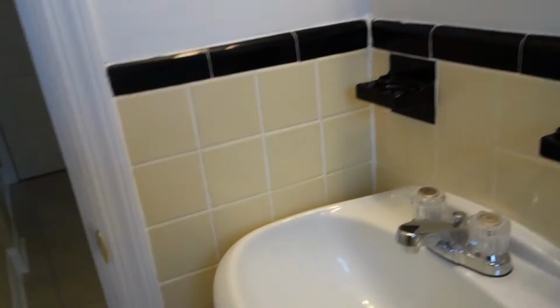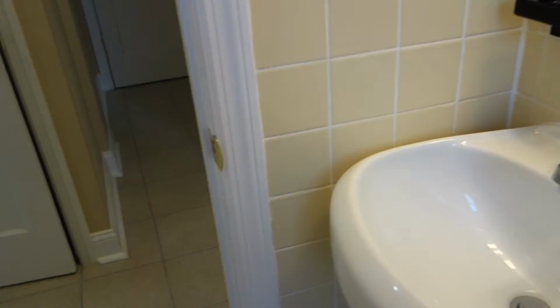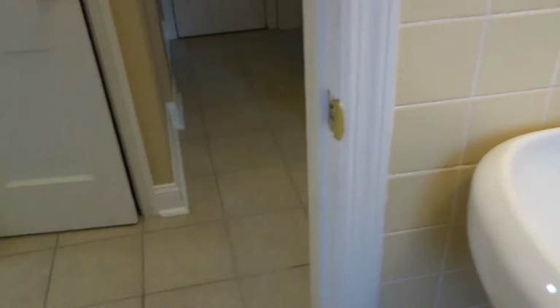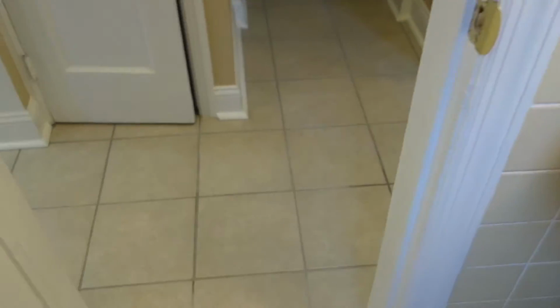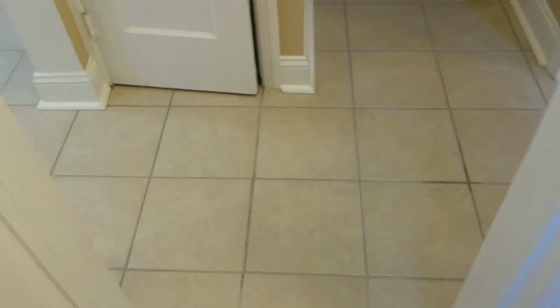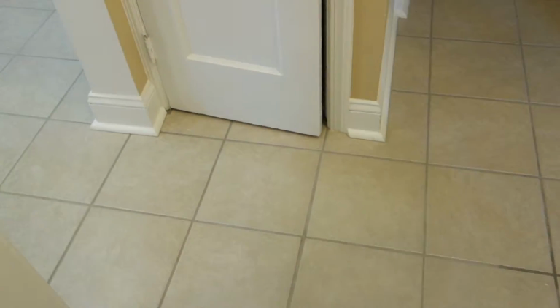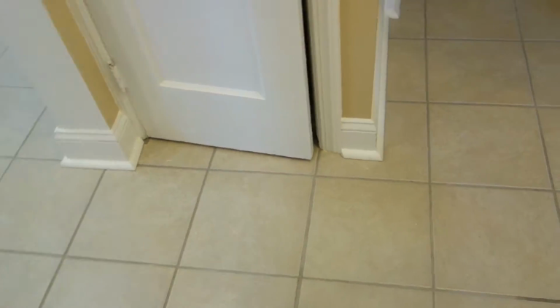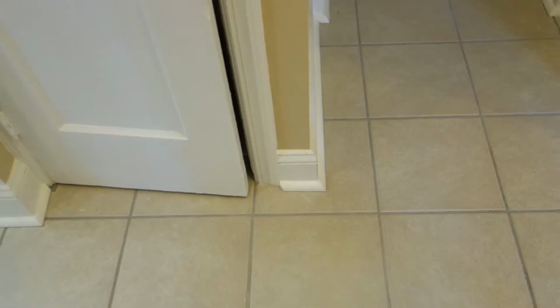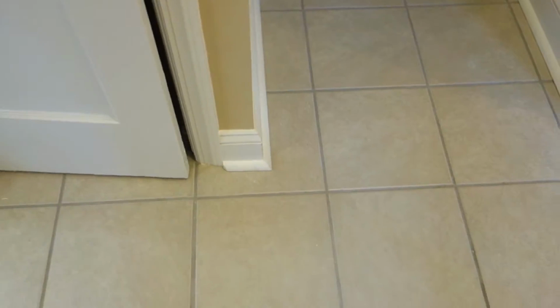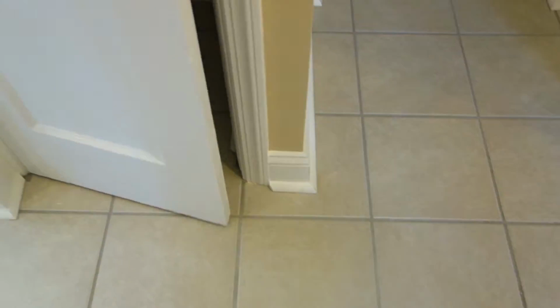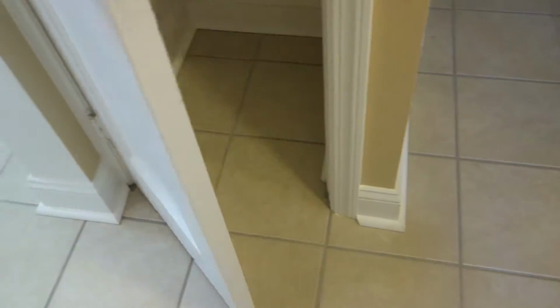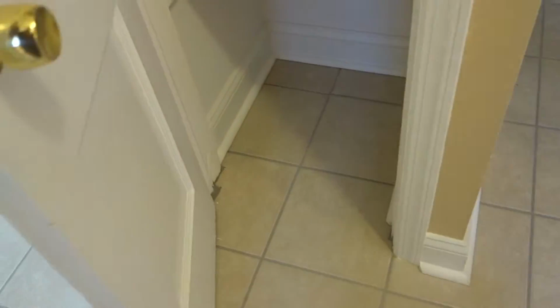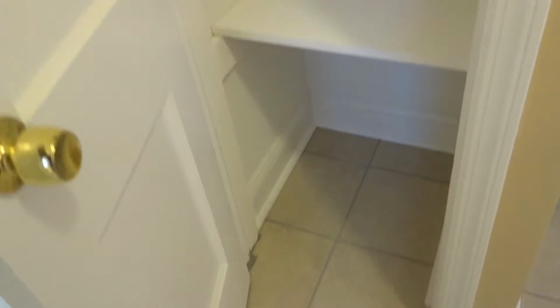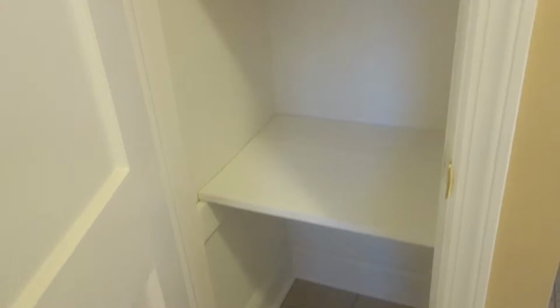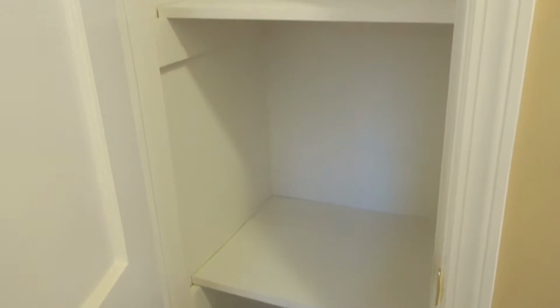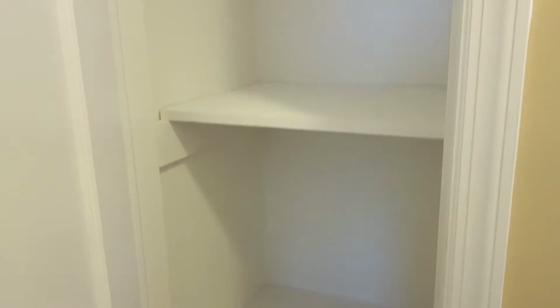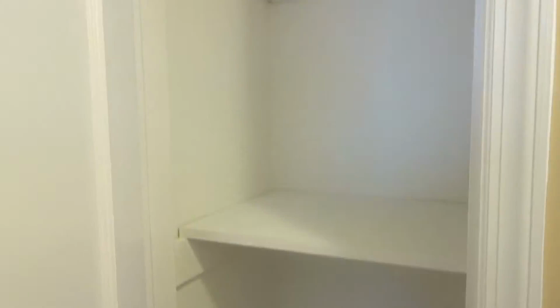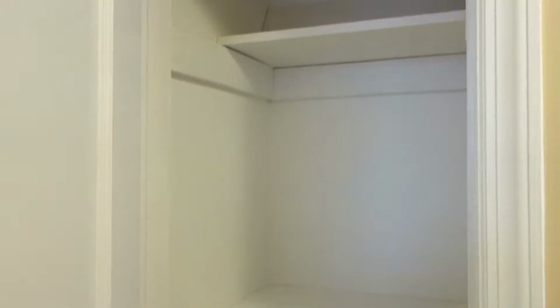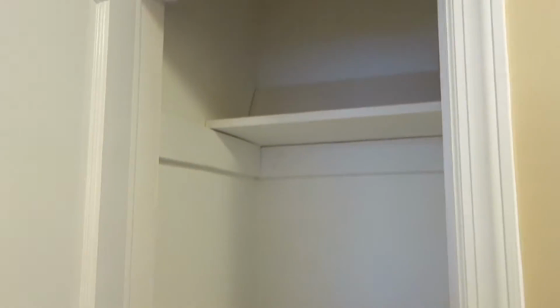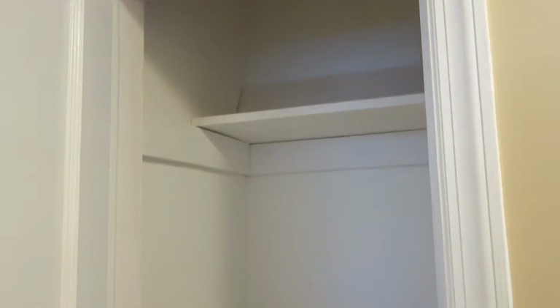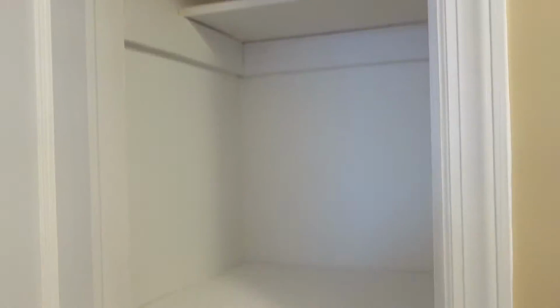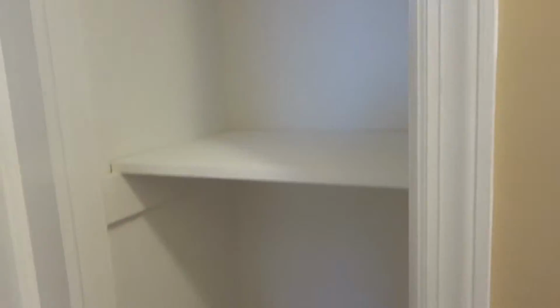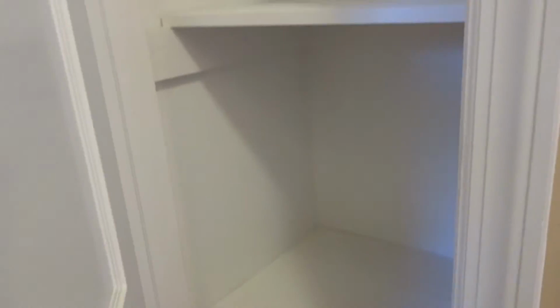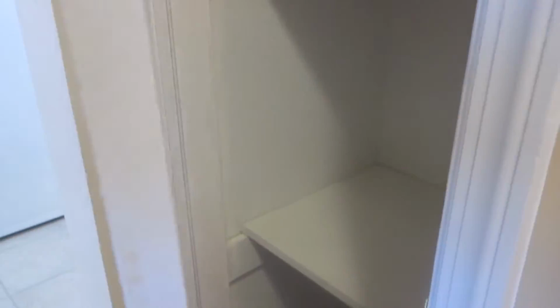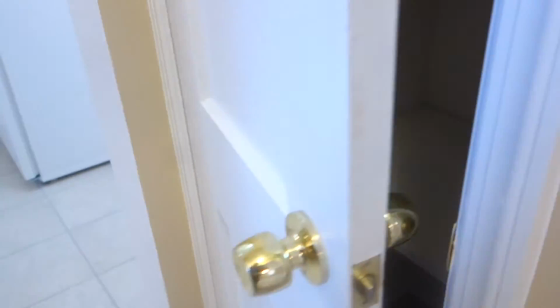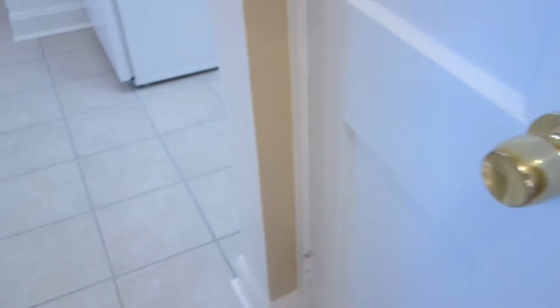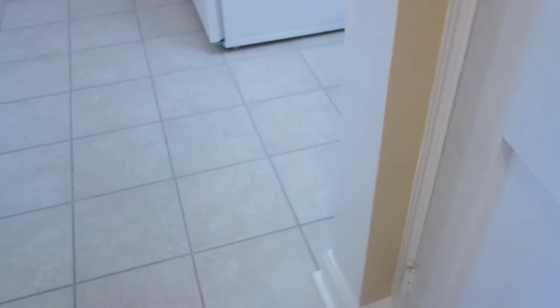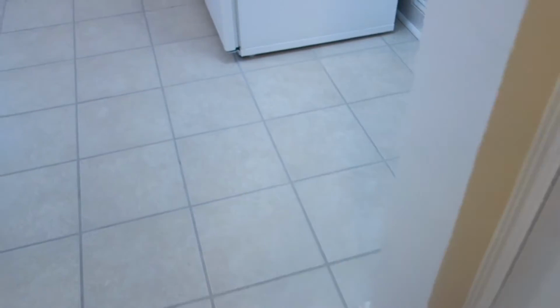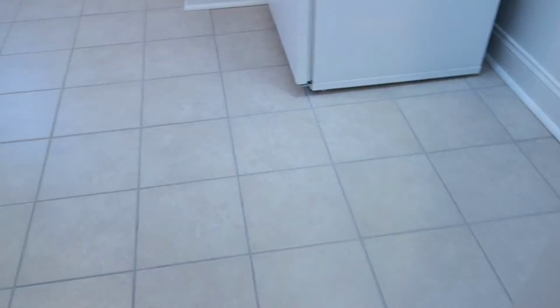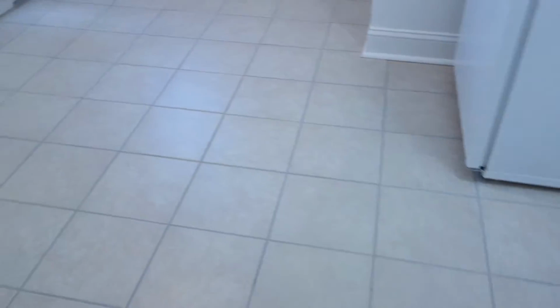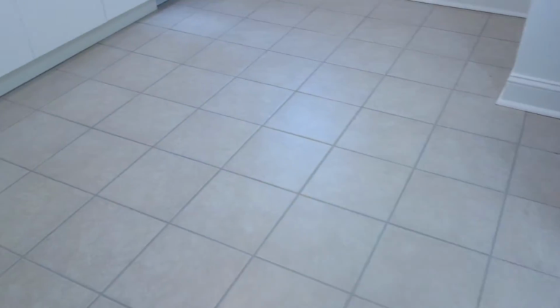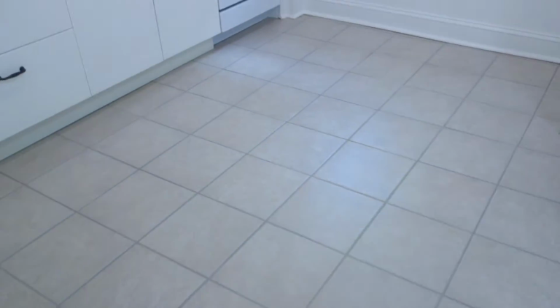Right across from the bathroom there's a linen closet. And if we go up to the left here, this is a beautiful kitchen.